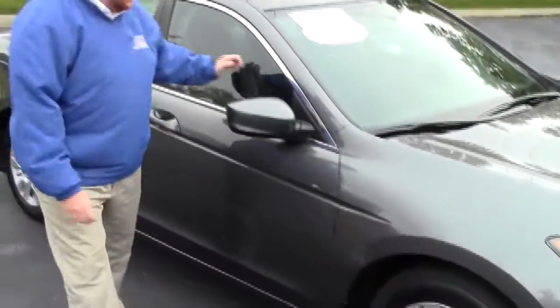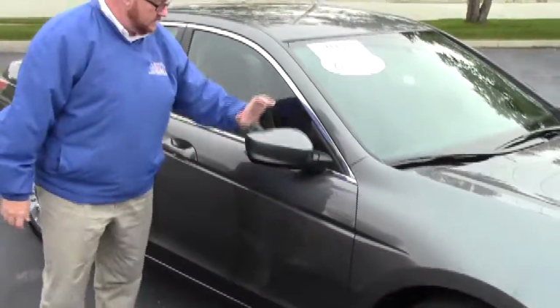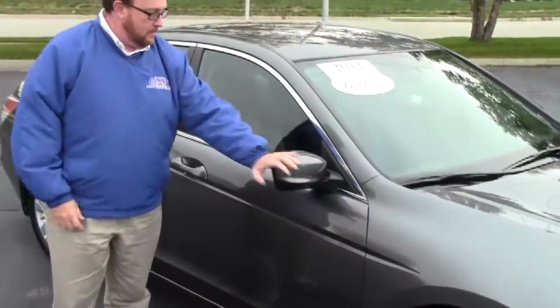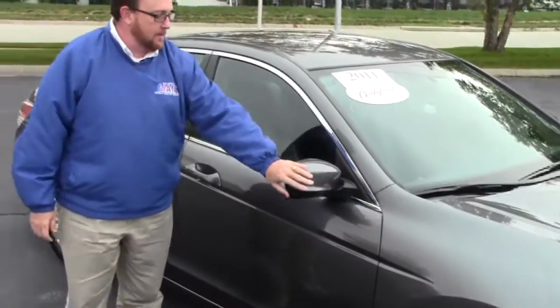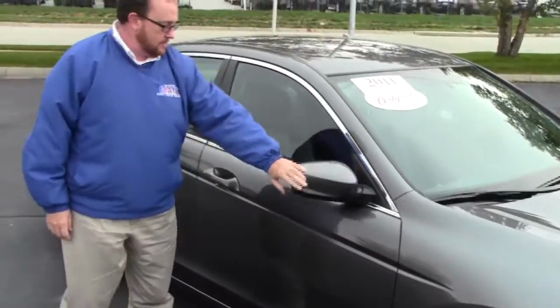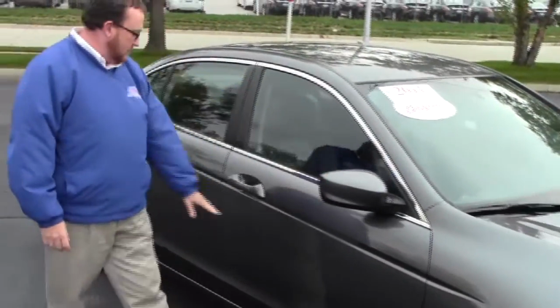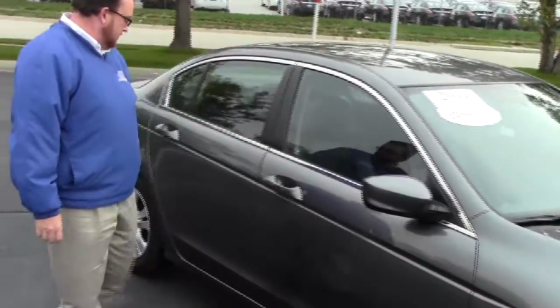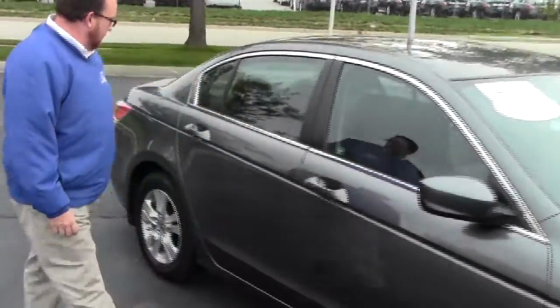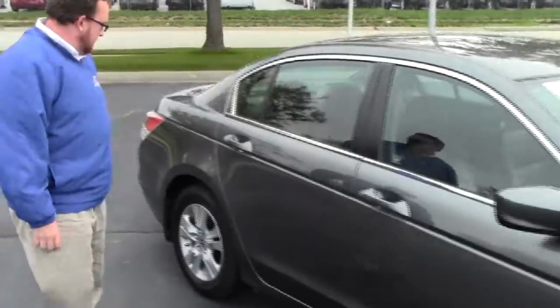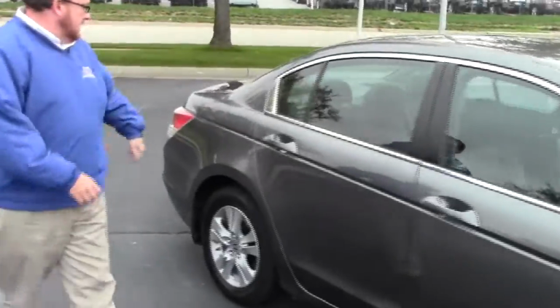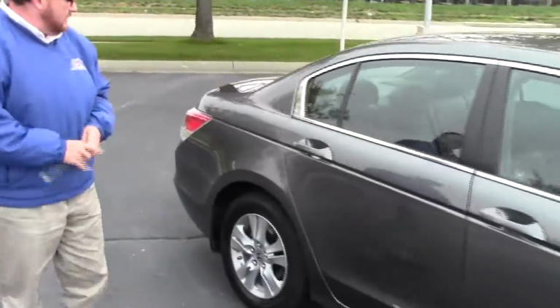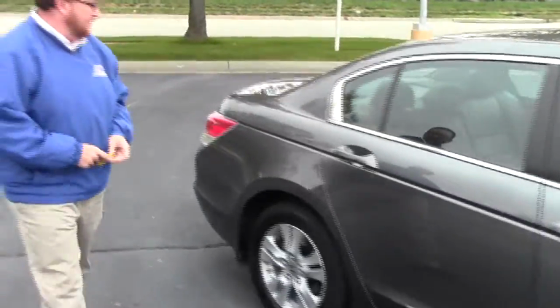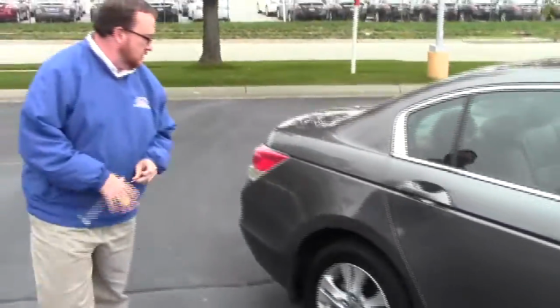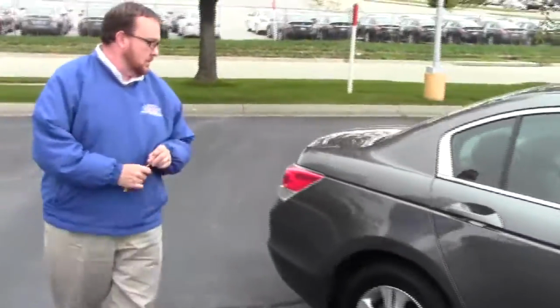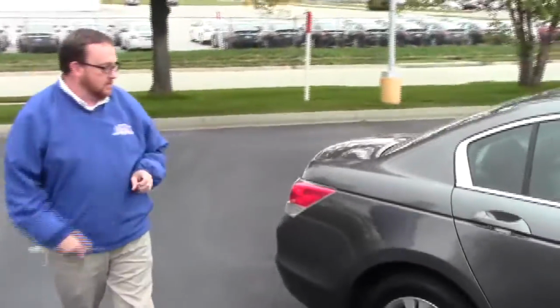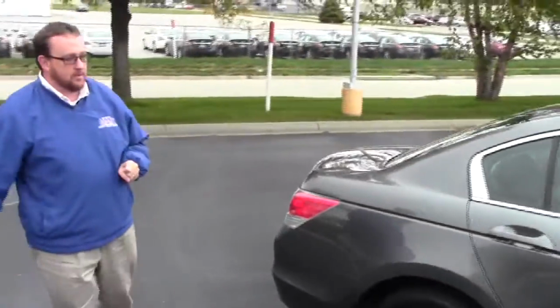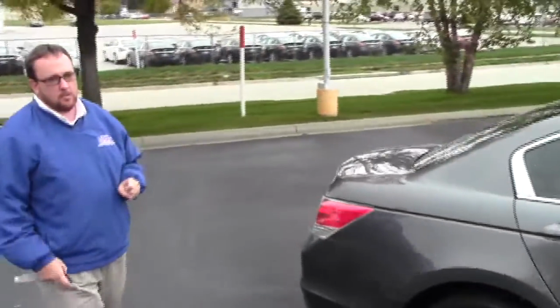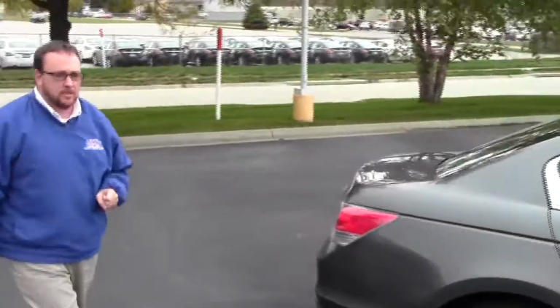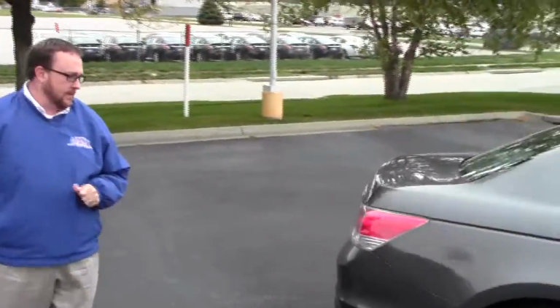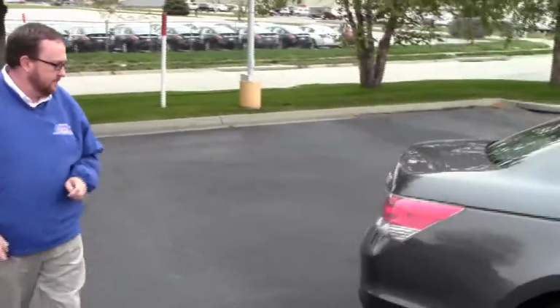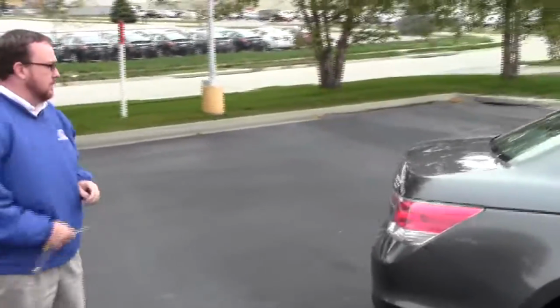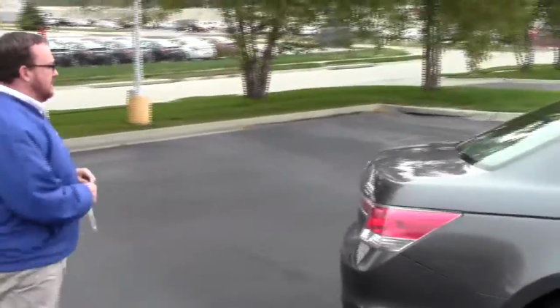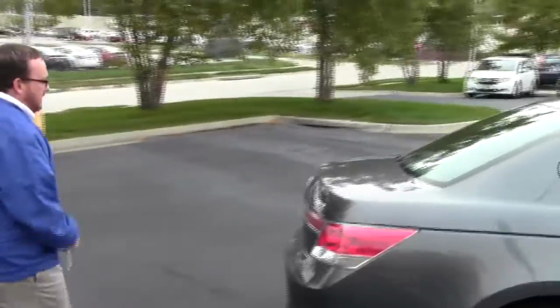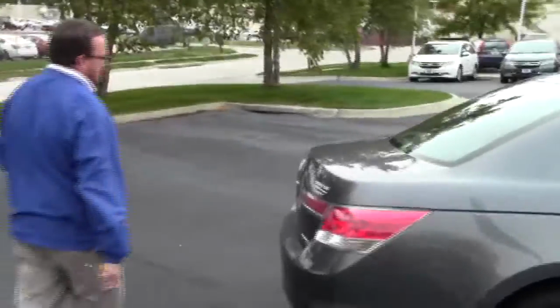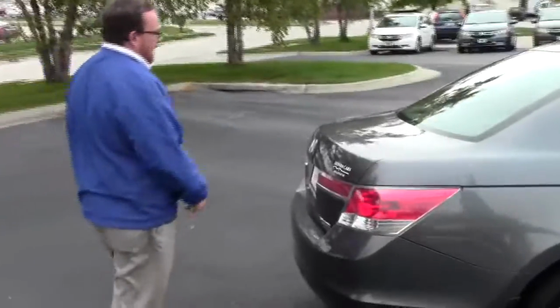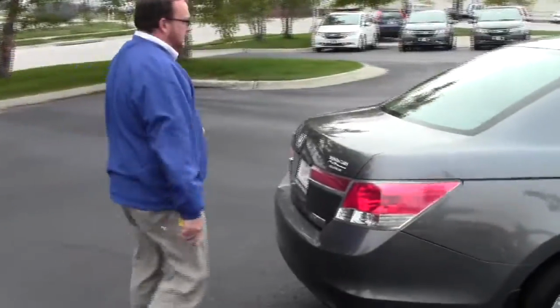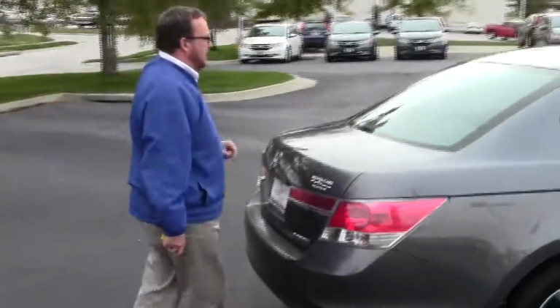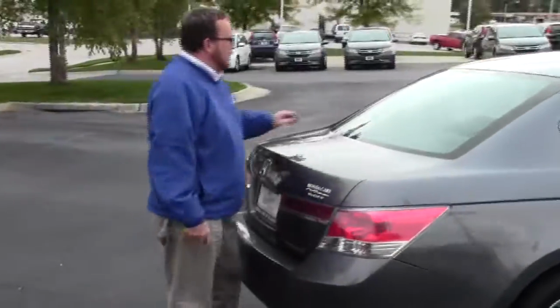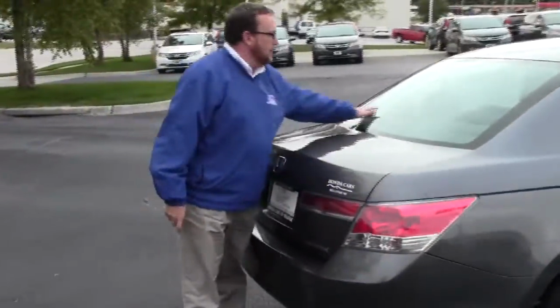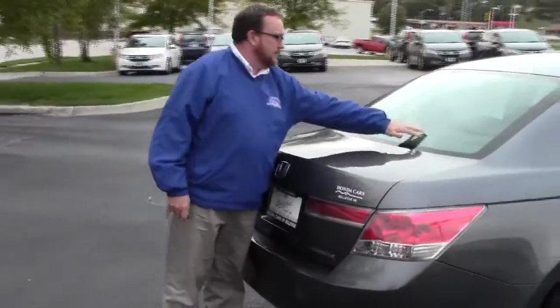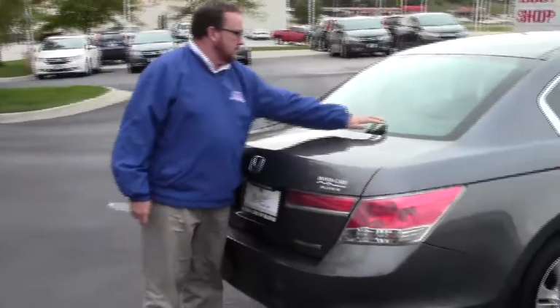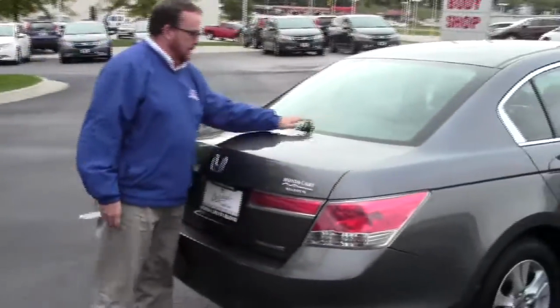With only 26,000 miles on the tires, it also has breakaway mirrors and reinforced door beams. This car is certified, so you get the remainder of the factory warranty plus 12 months/12,000 miles, and the remainder of the 70,000 or 100,000-mile powertrain warranty.